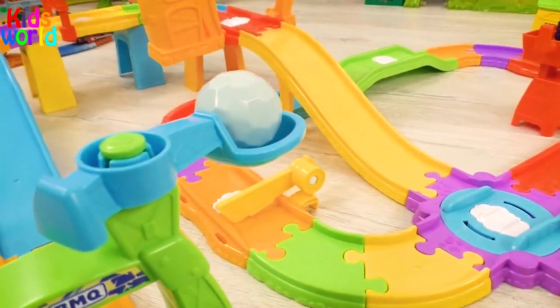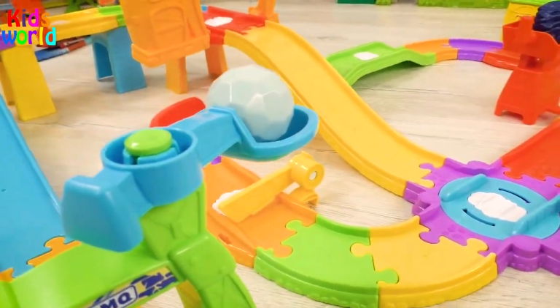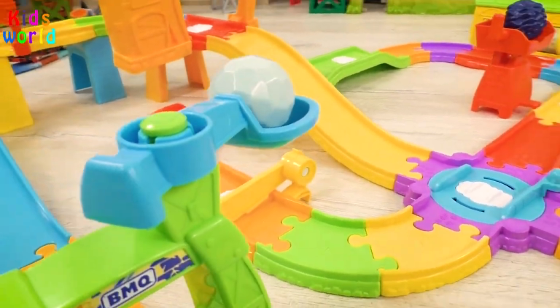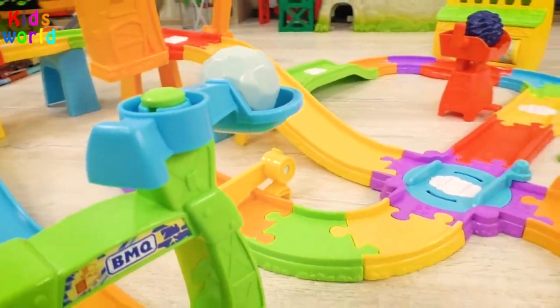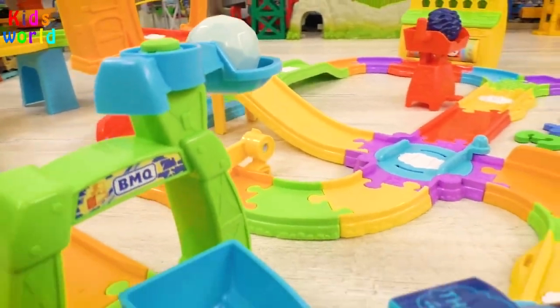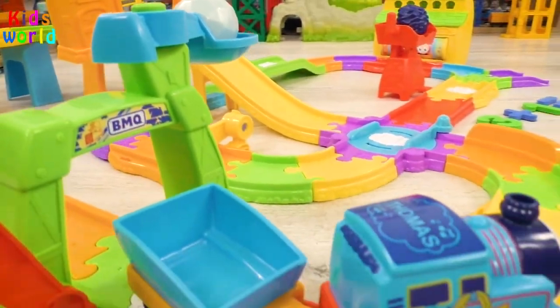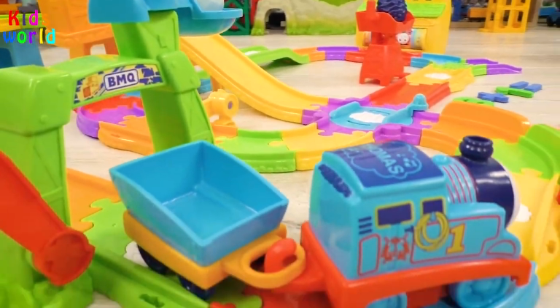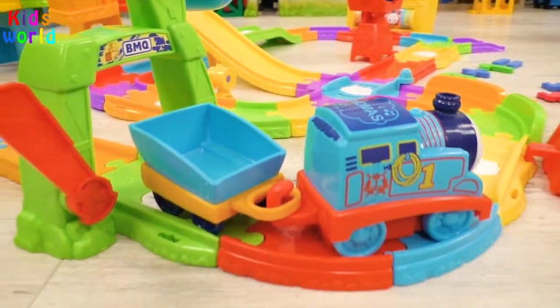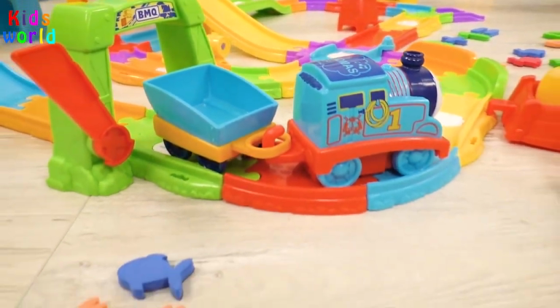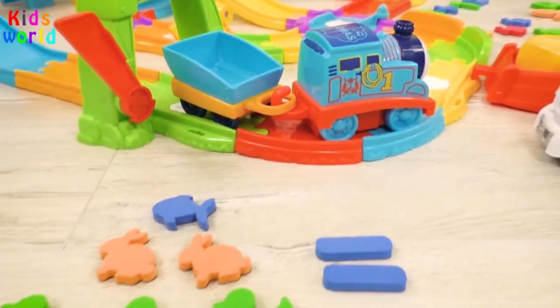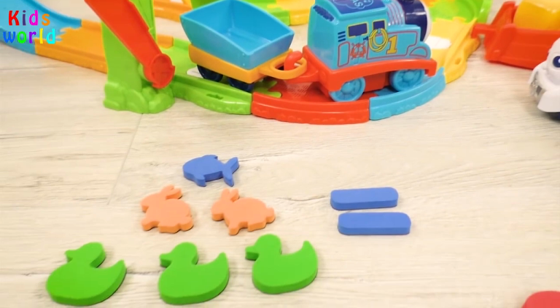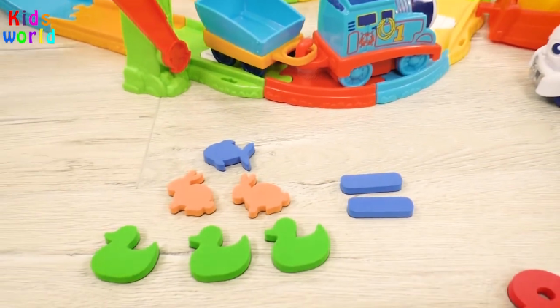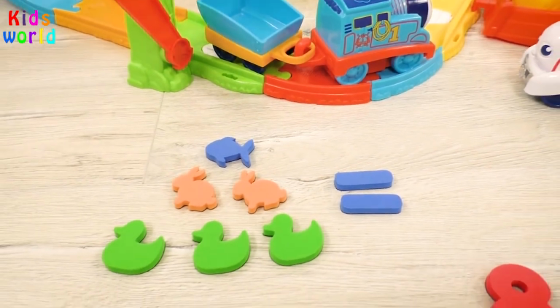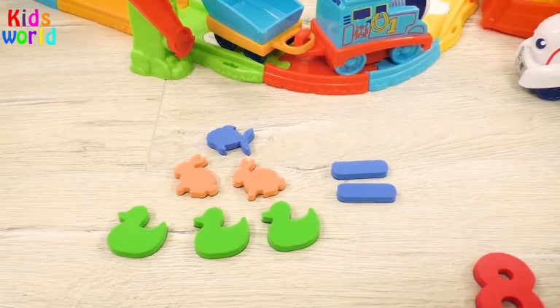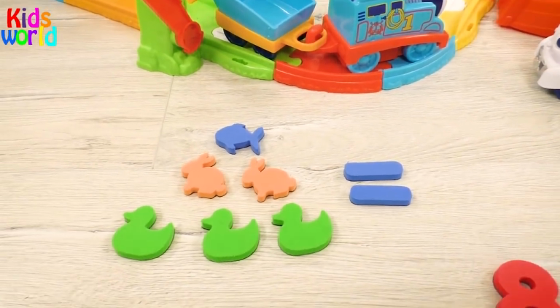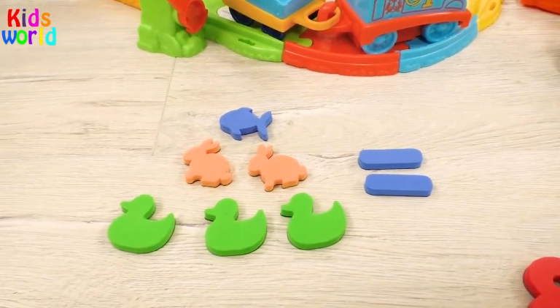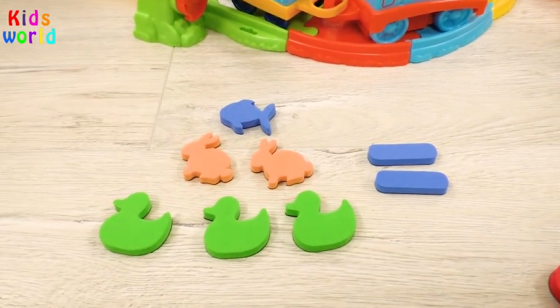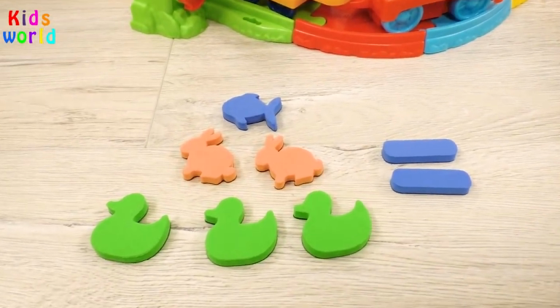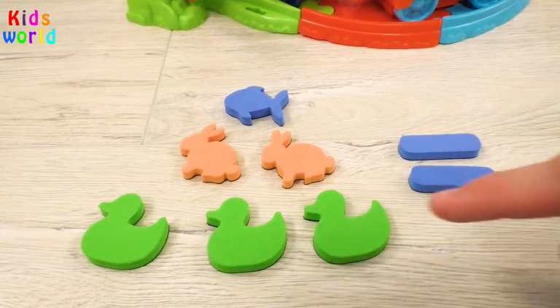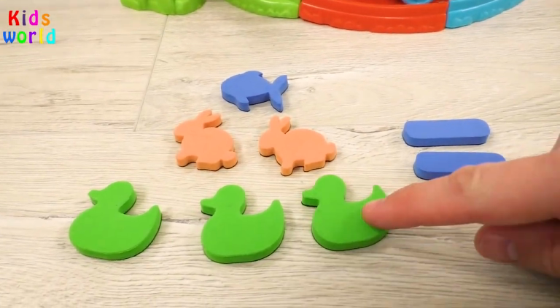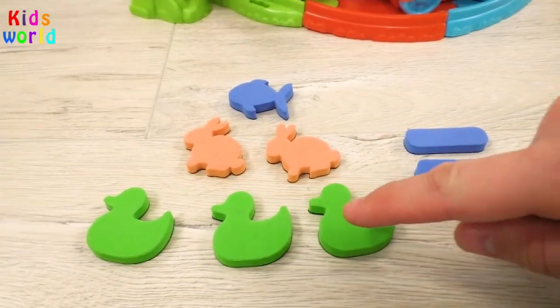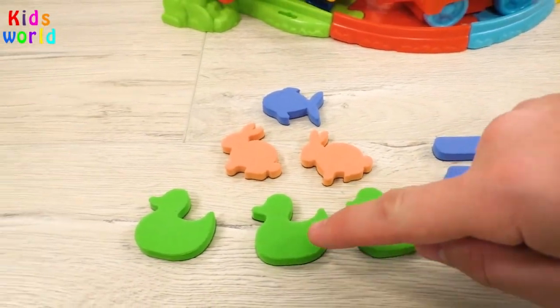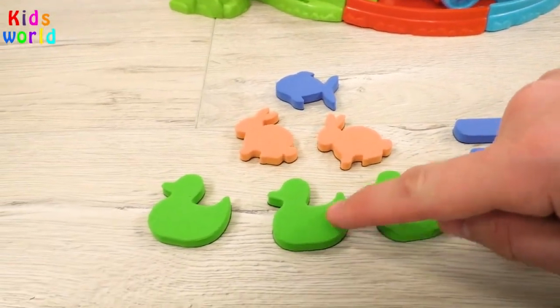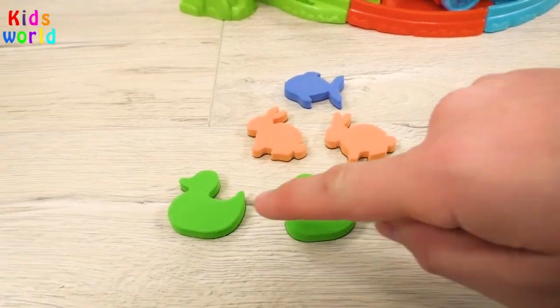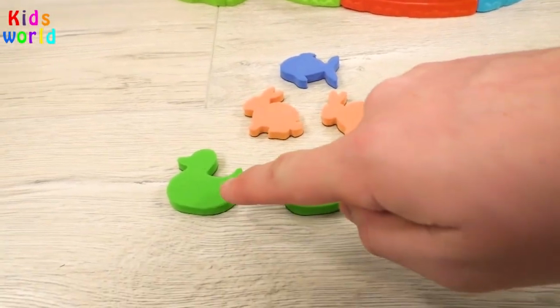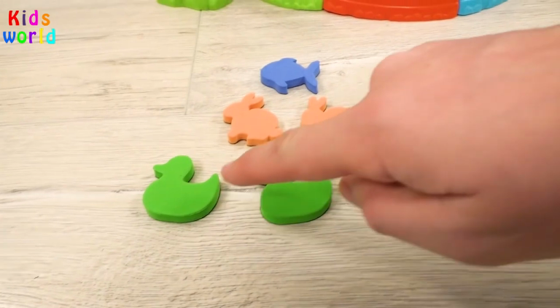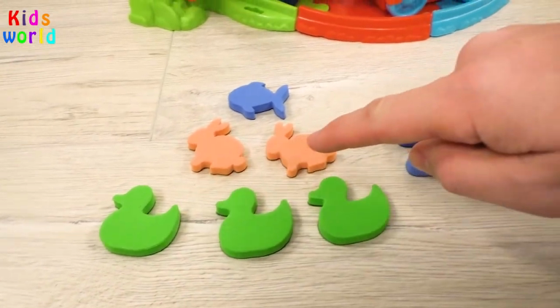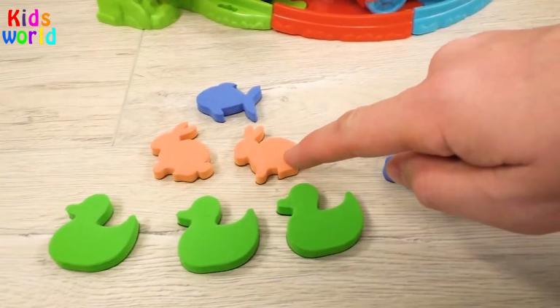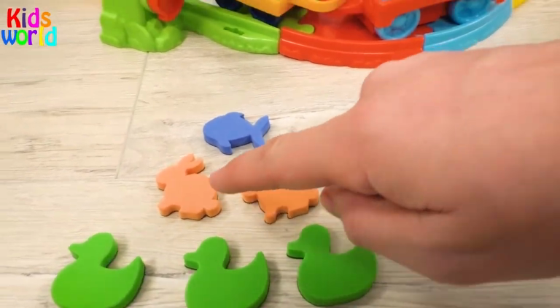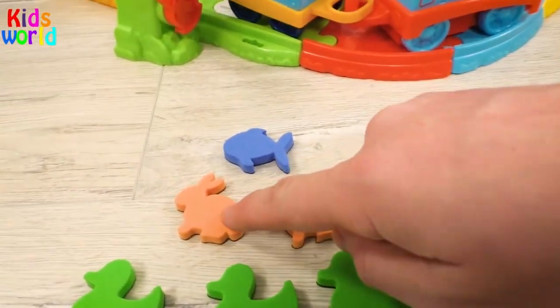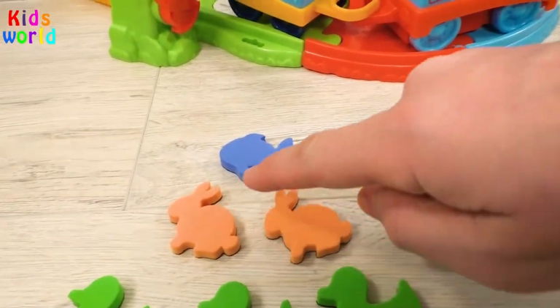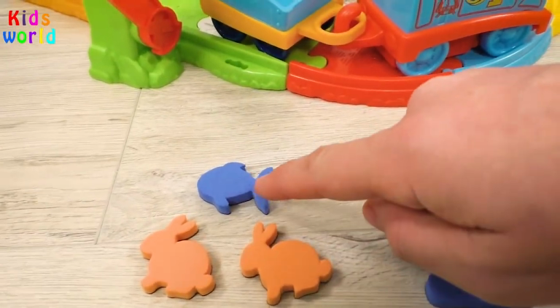To activate the spinning scoop, we need to count how many animals we have here. One, two, three, four, five, six!